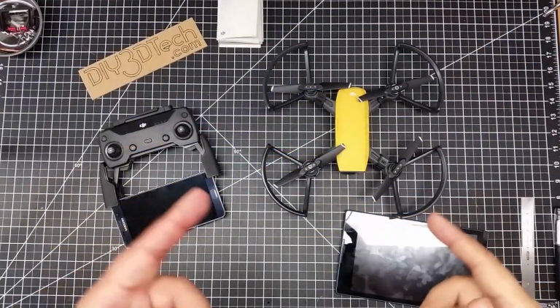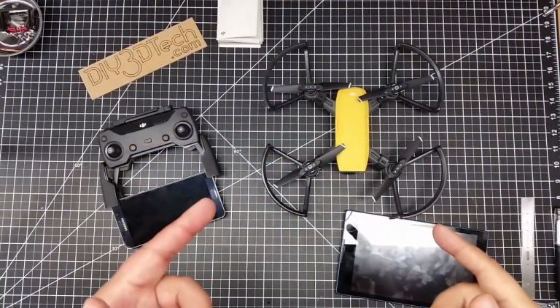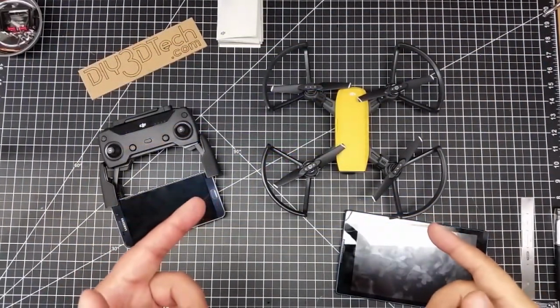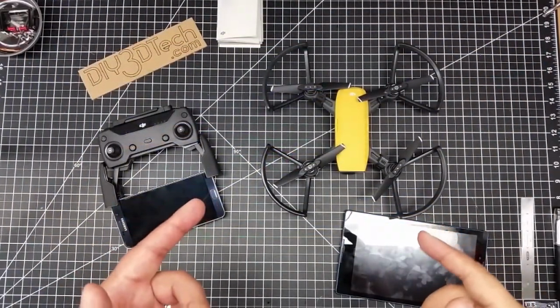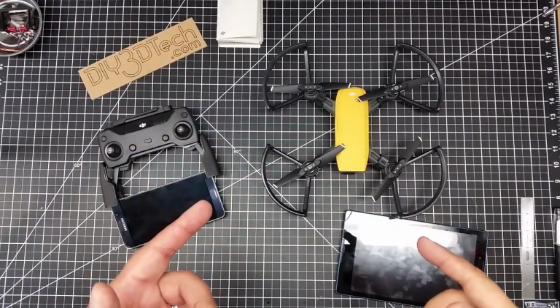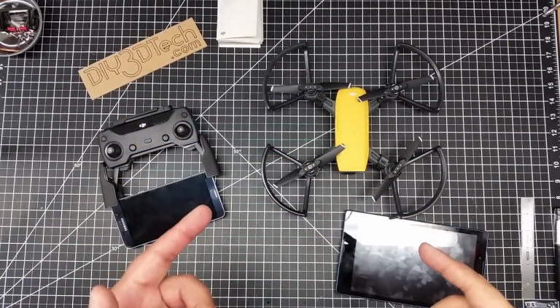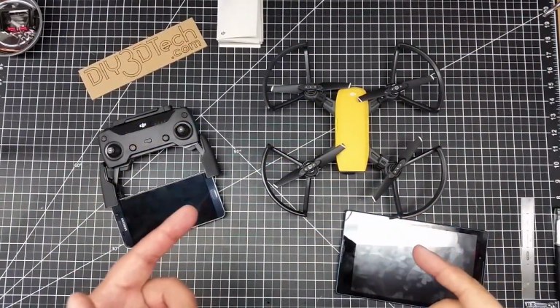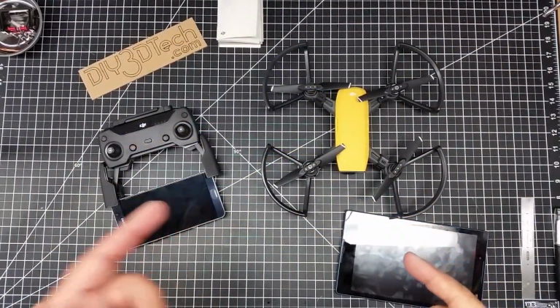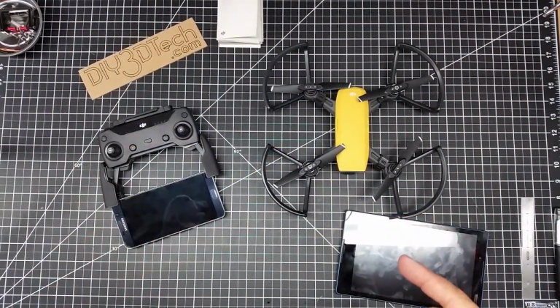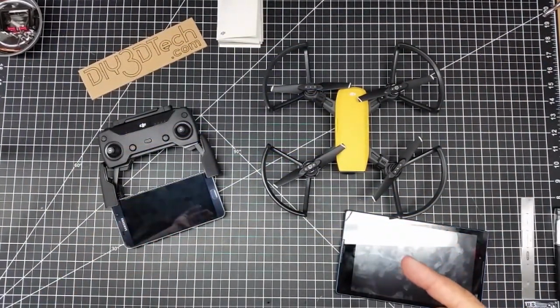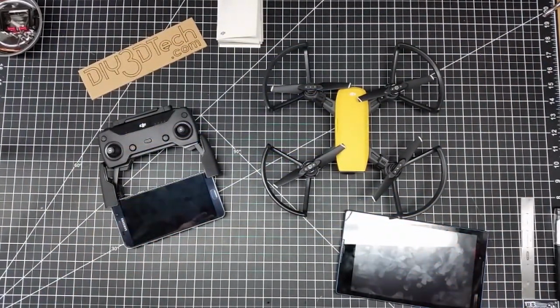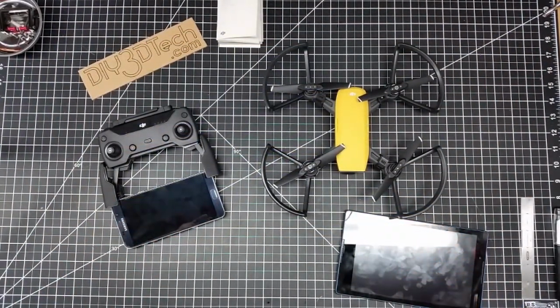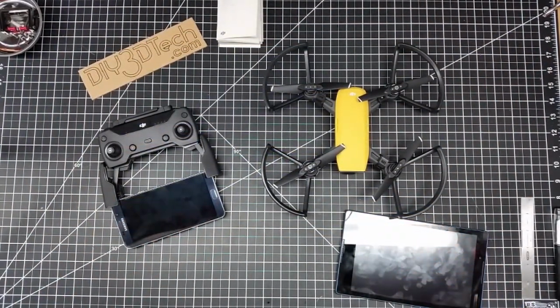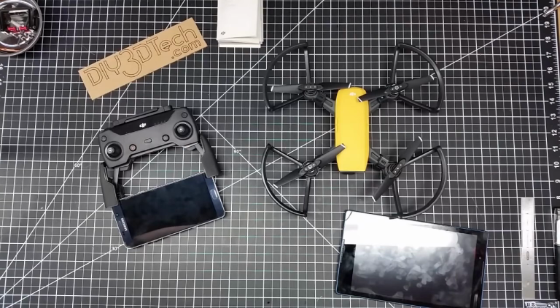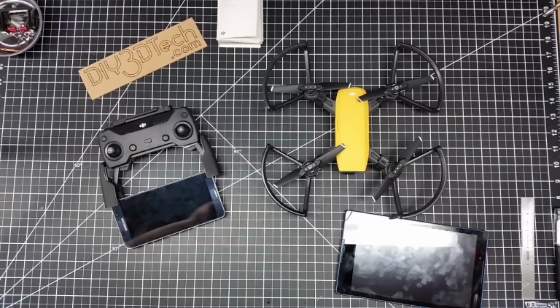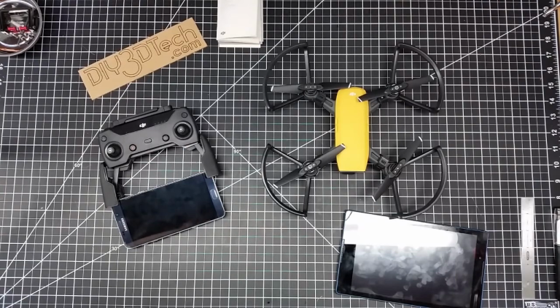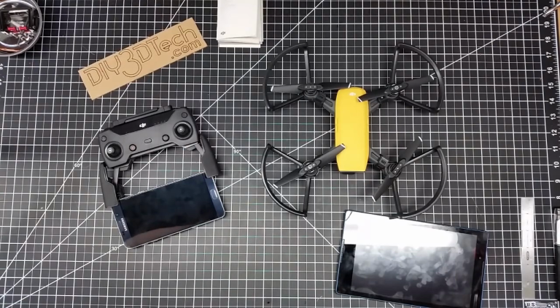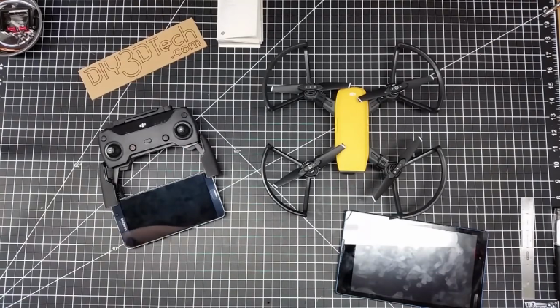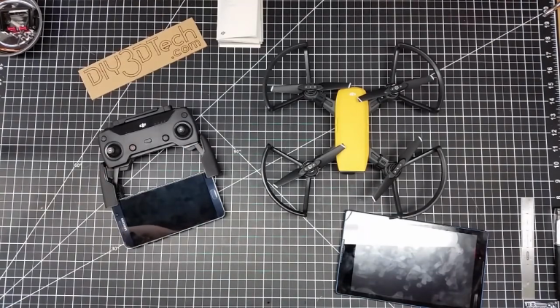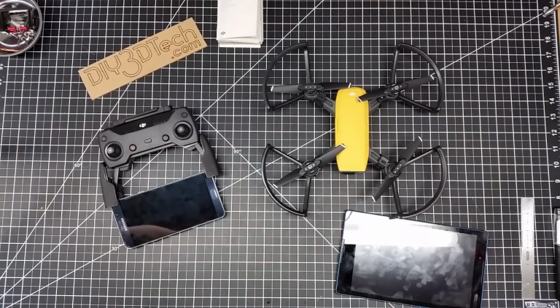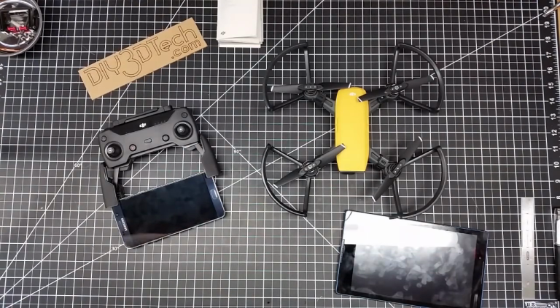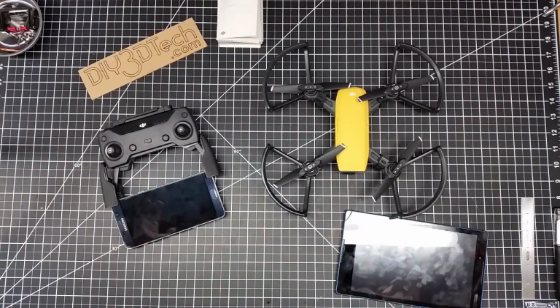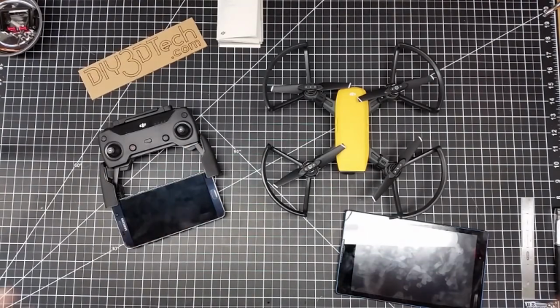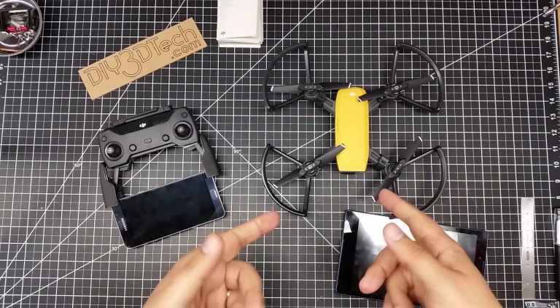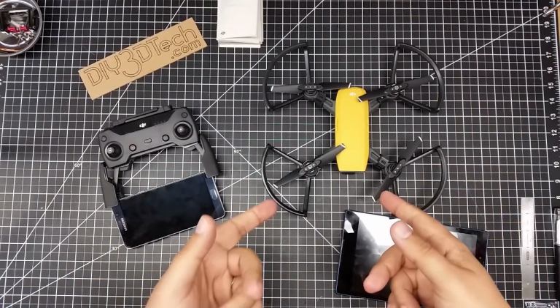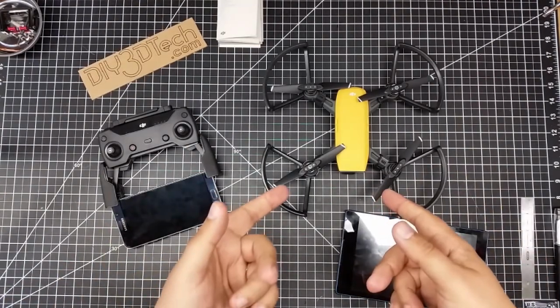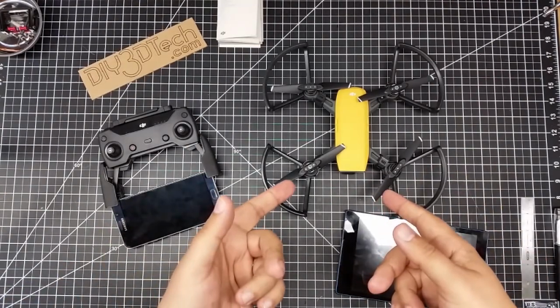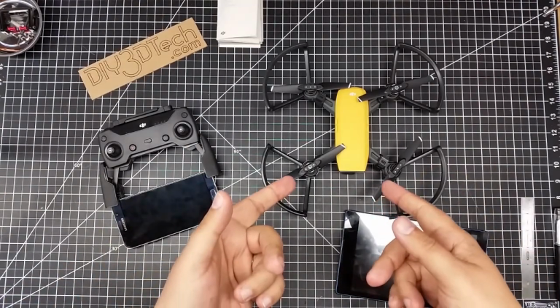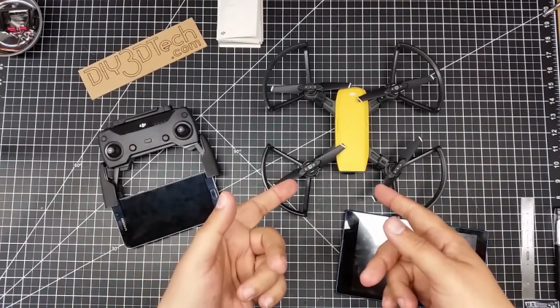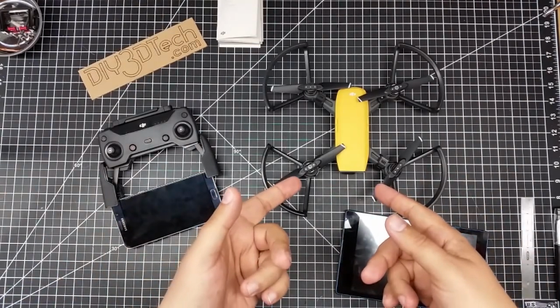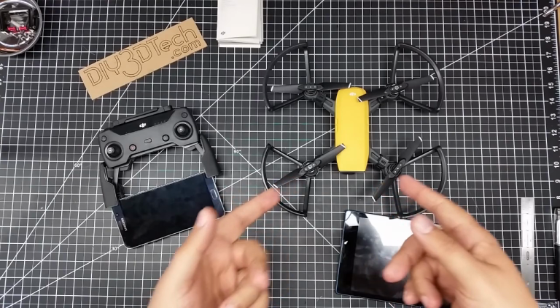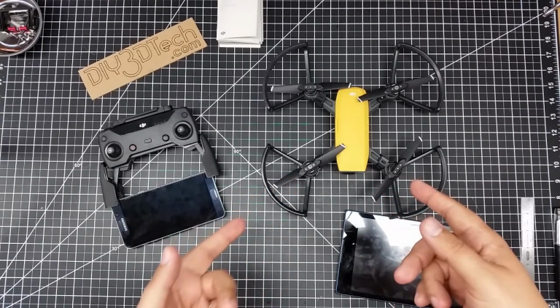Welcome to this episode of Videodrome by DIY3Dtech.com. In this episode, we're going to be doing our first flight of the DJI Spark.